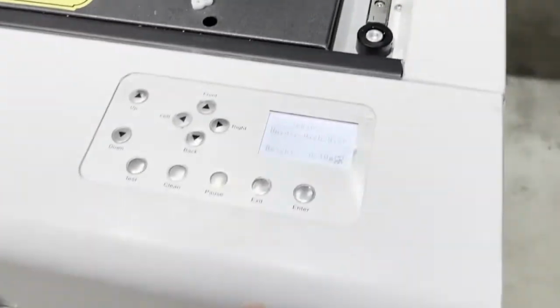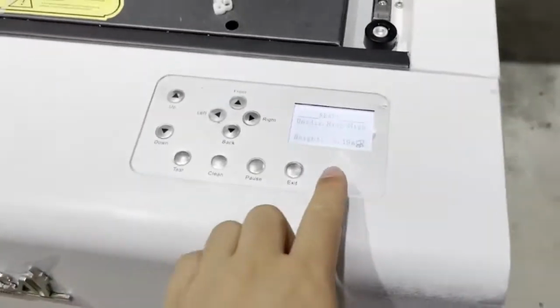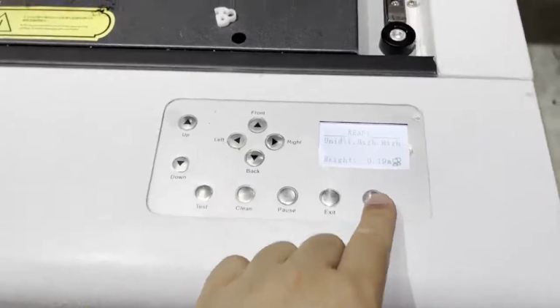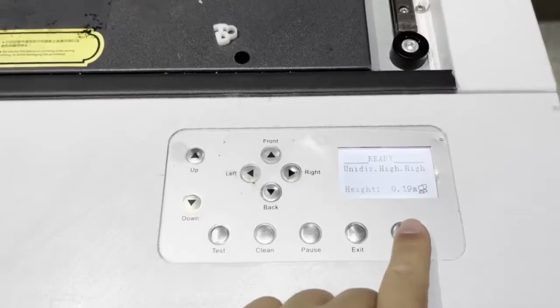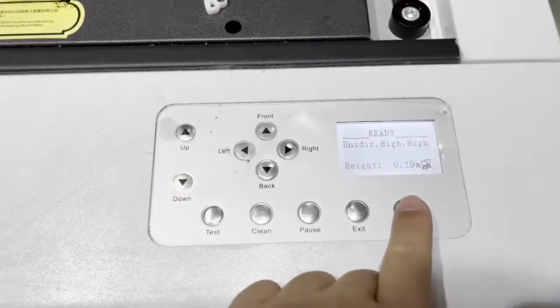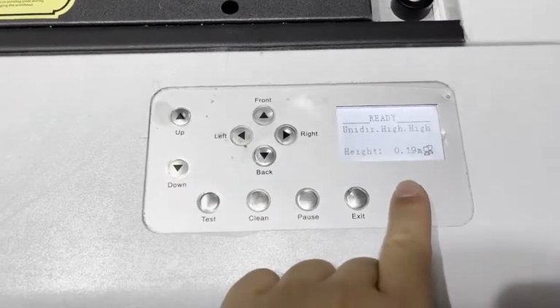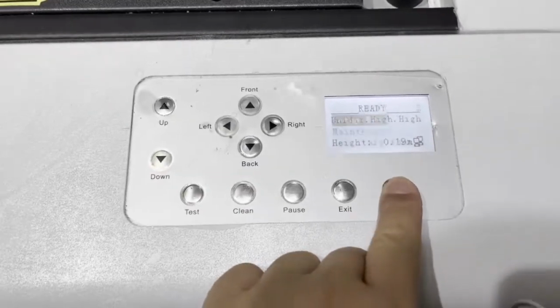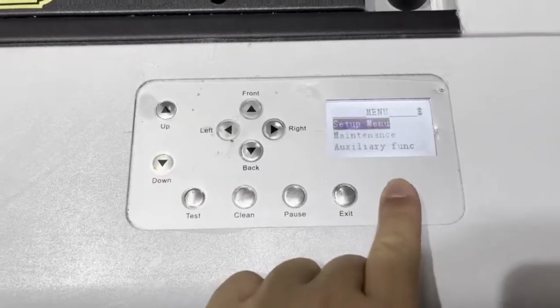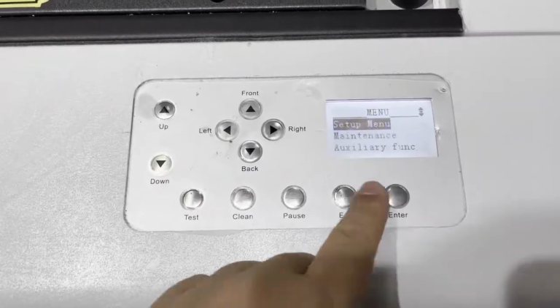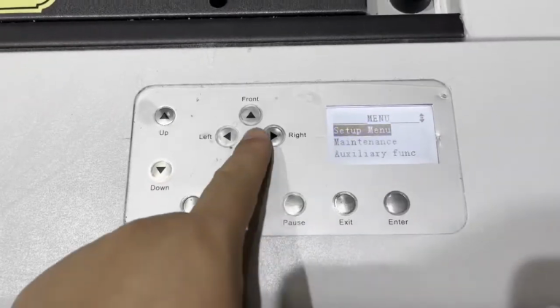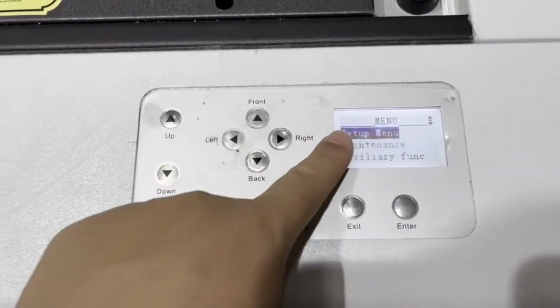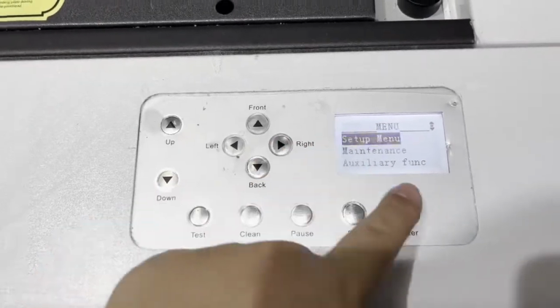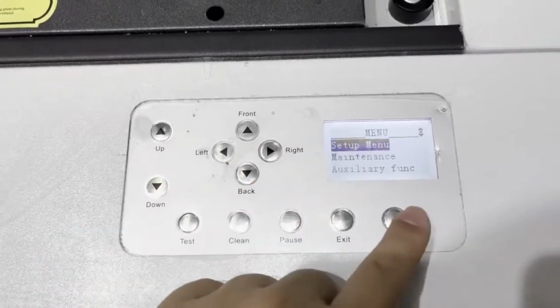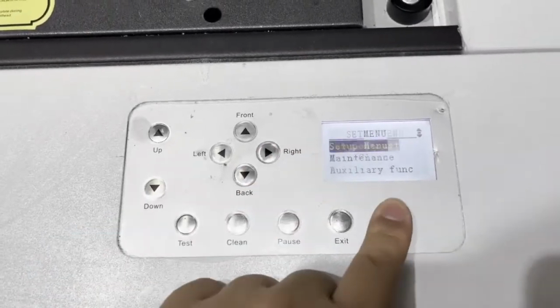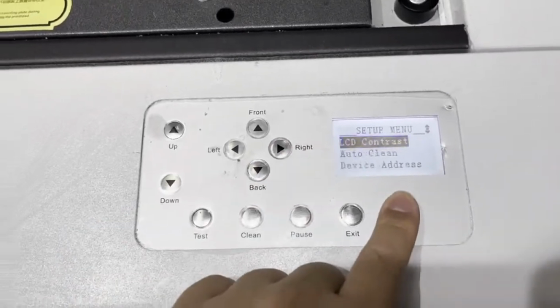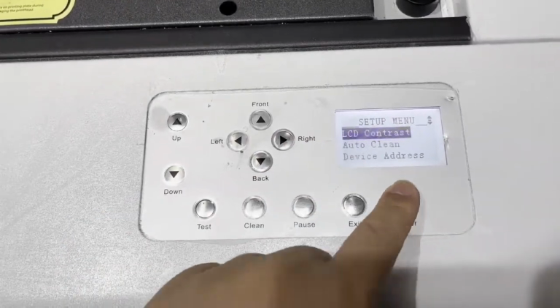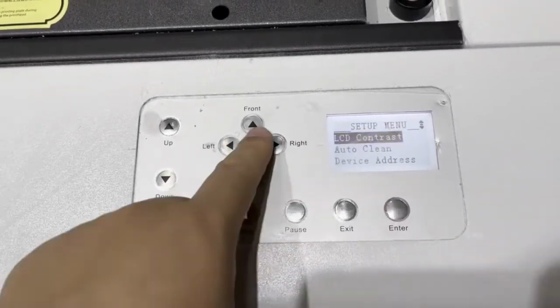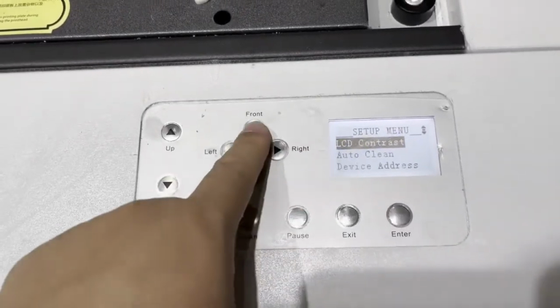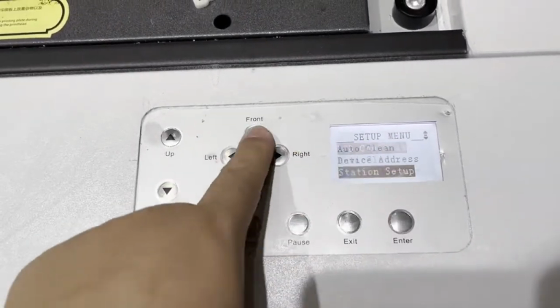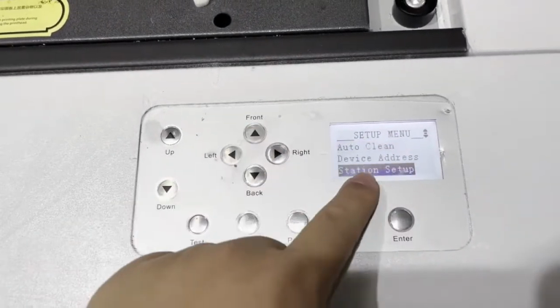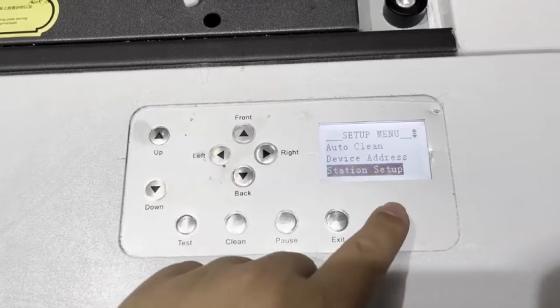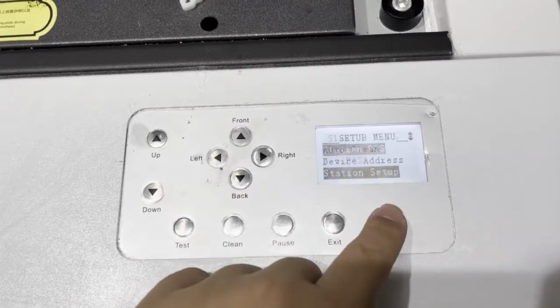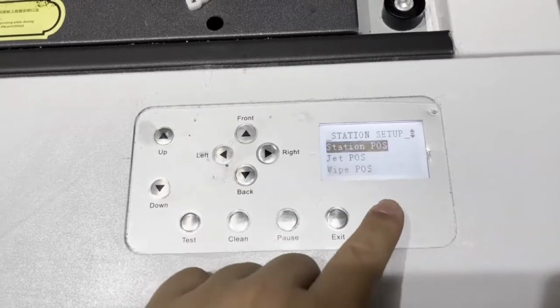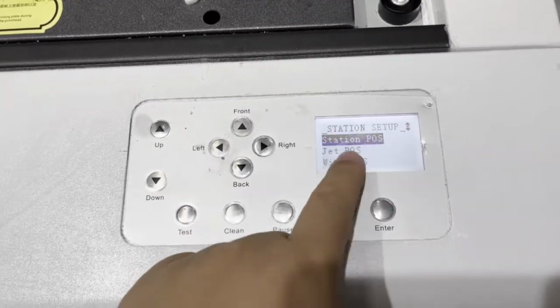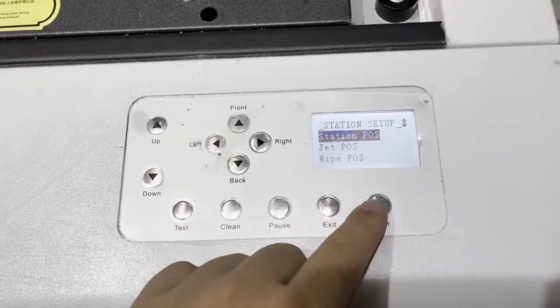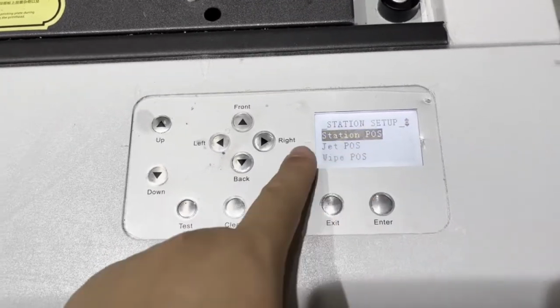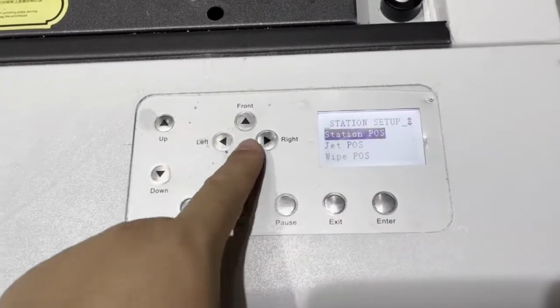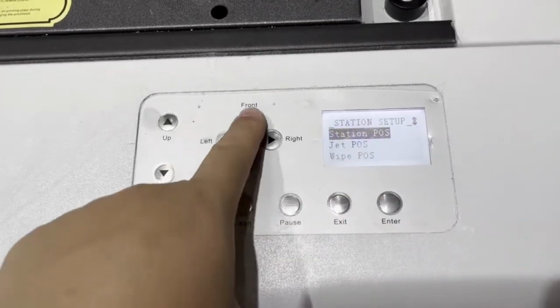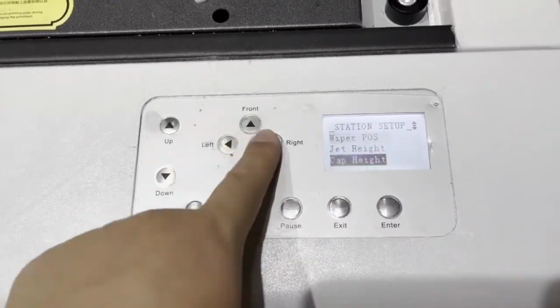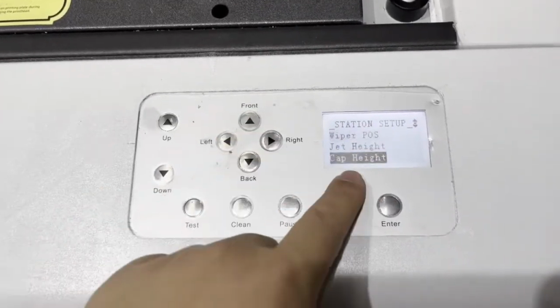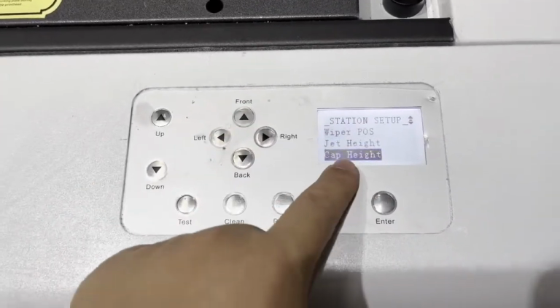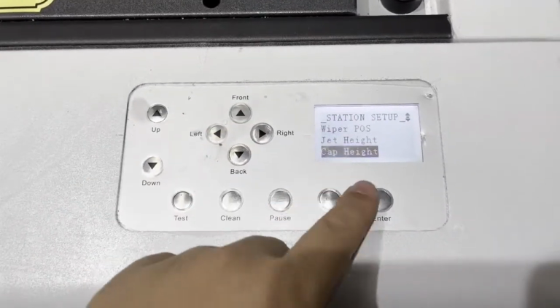Here we go. Enter the setup menu, then station setup, and then cap height.